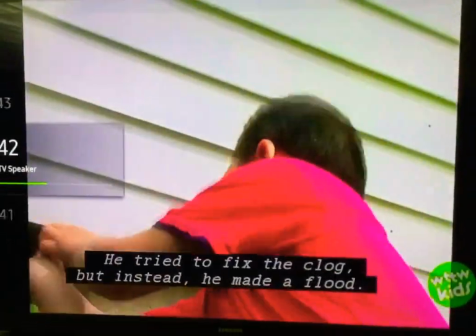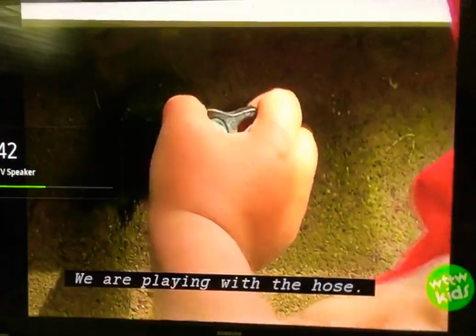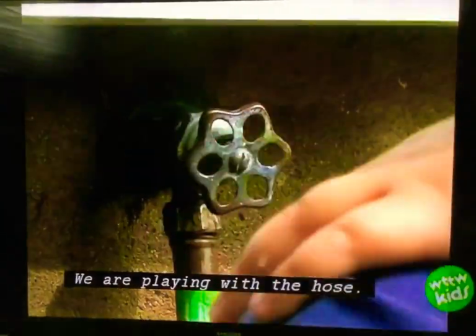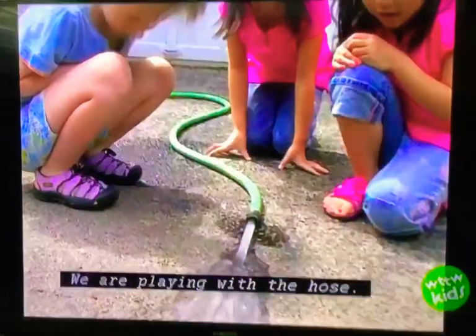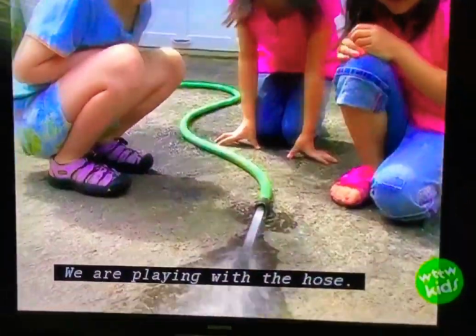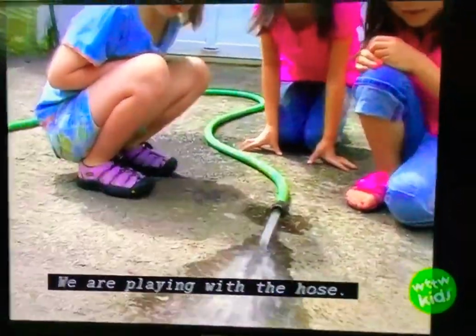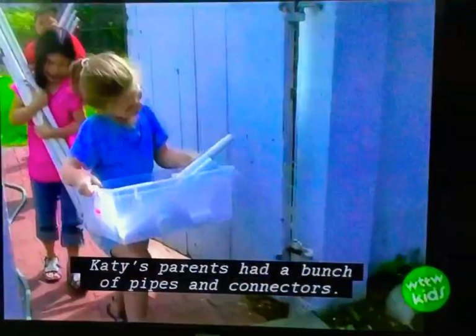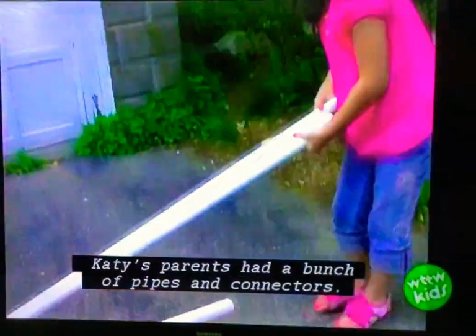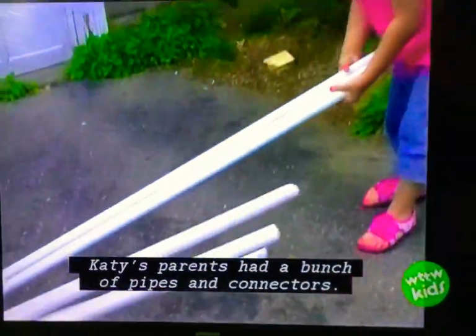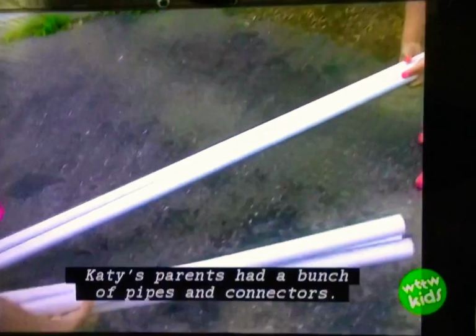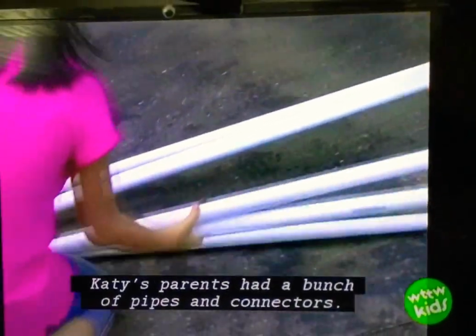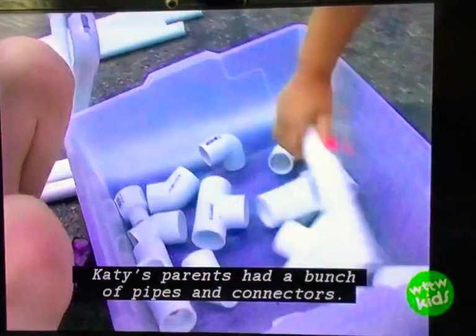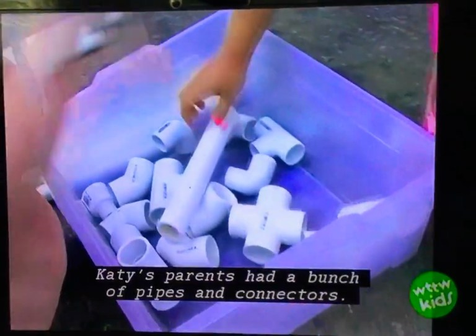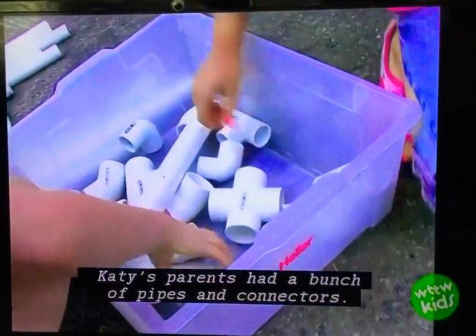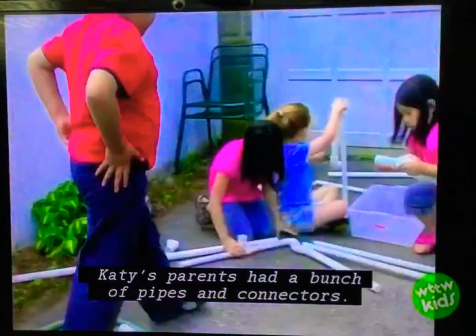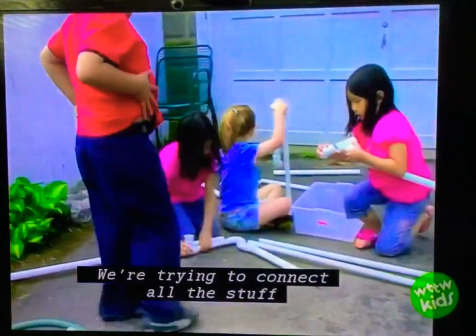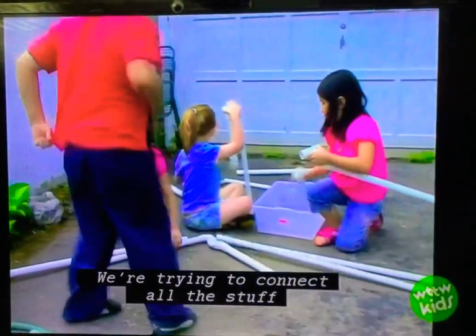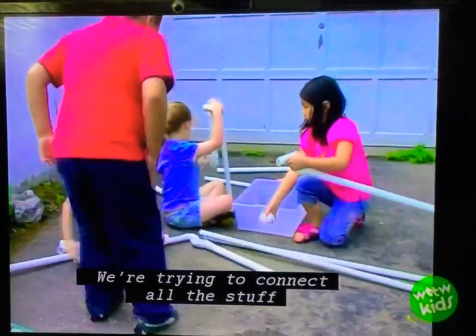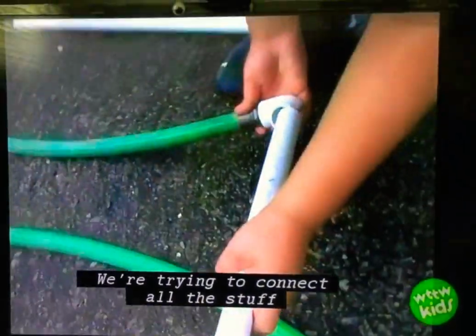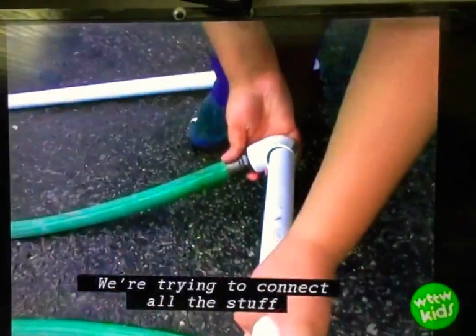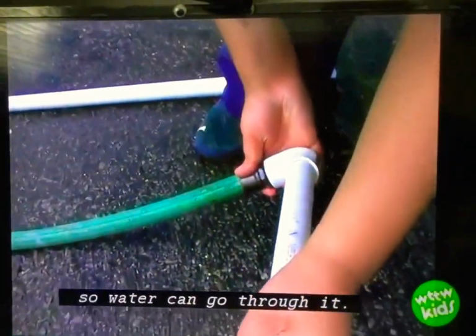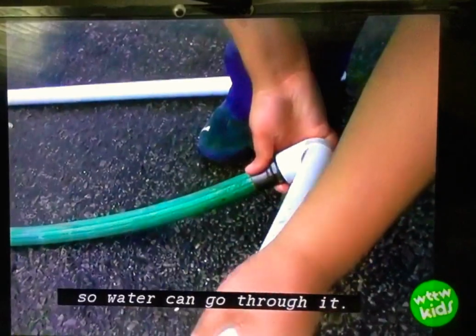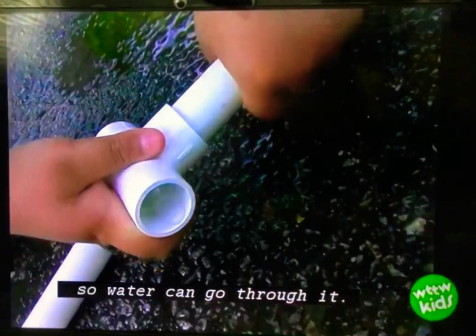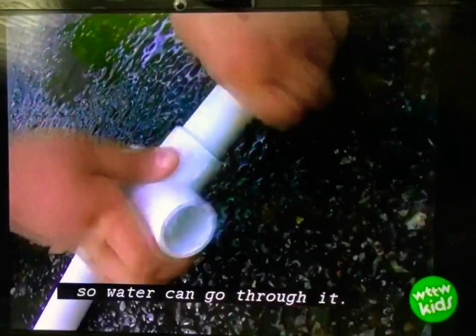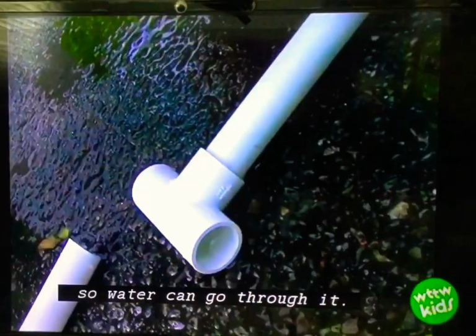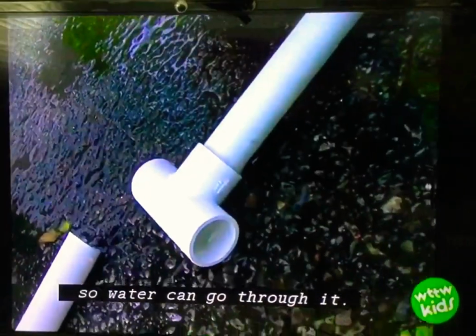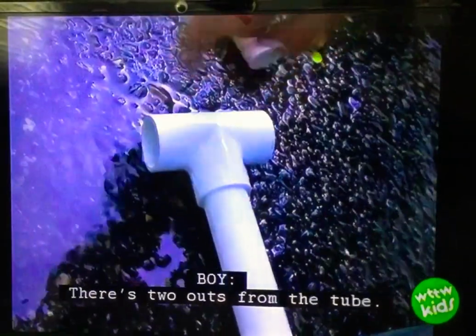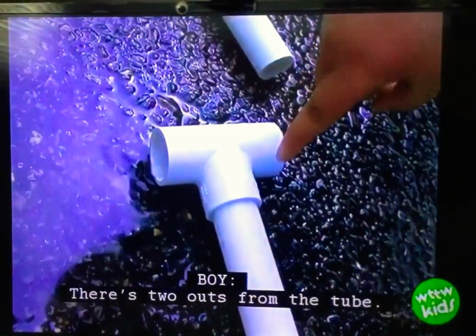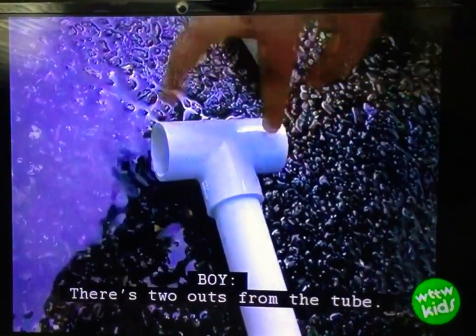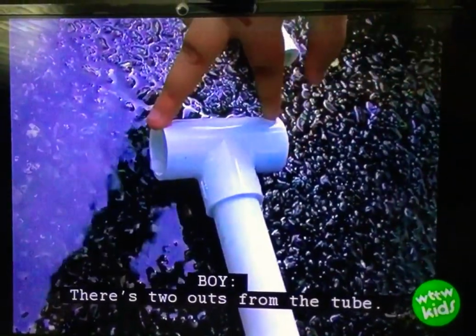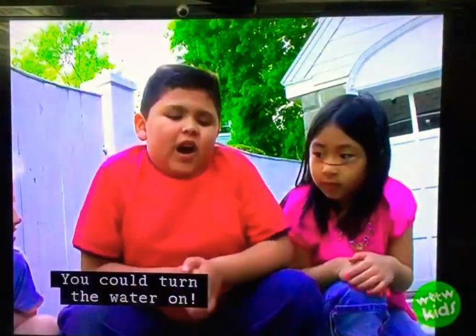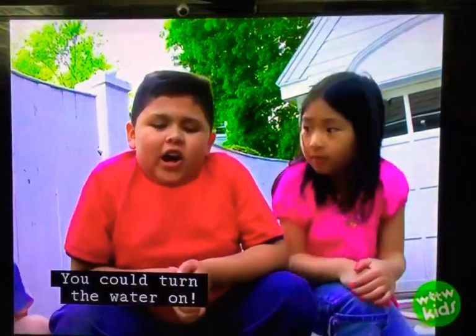We are playing with a hose. Katie's parents had a bunch of pipes and connectors. We're trying to connect all the stuff so water can go through it. There's two outs from the tube. You can turn the water on!